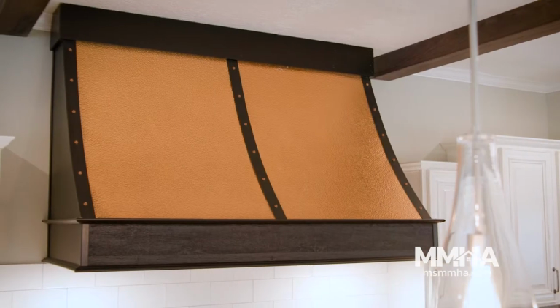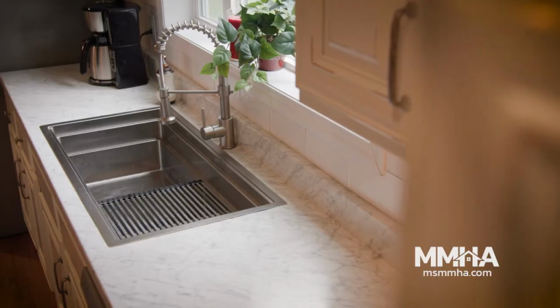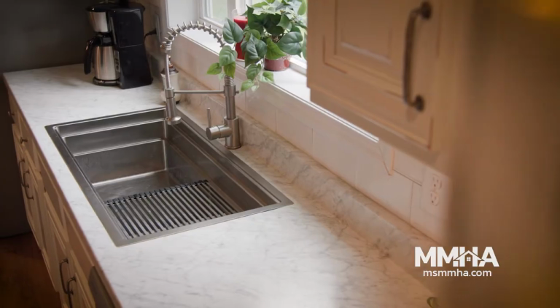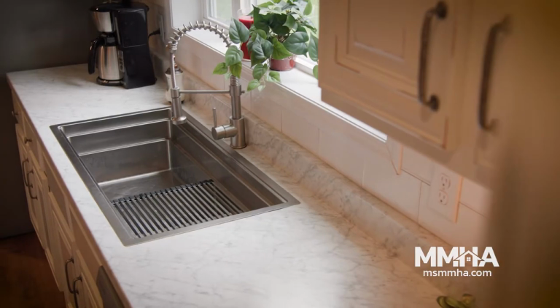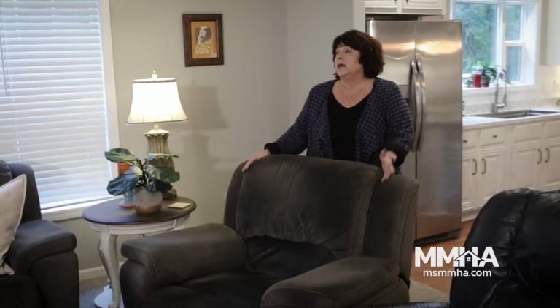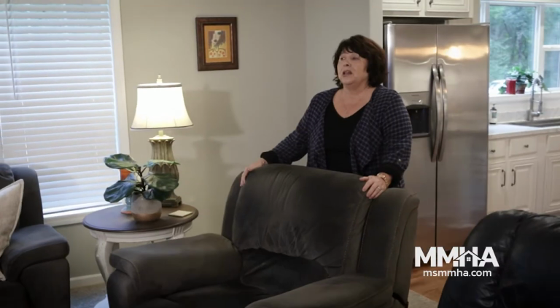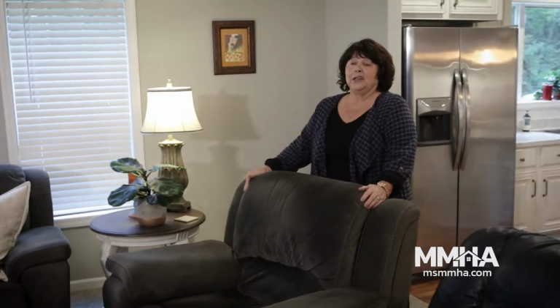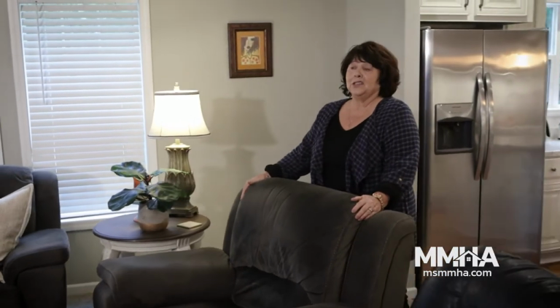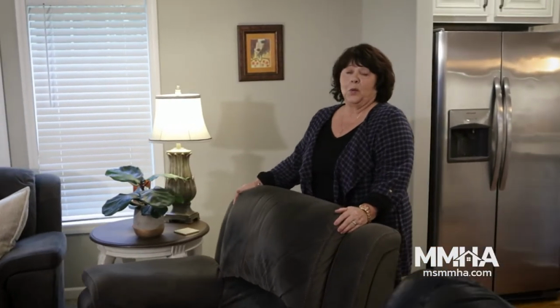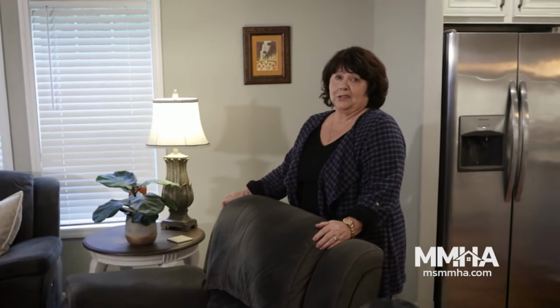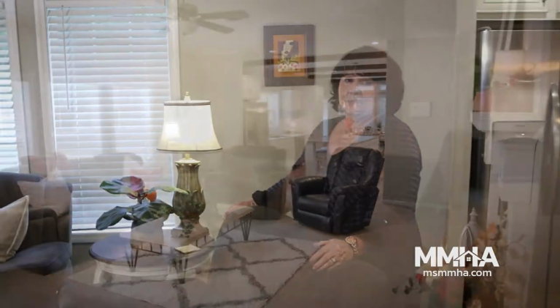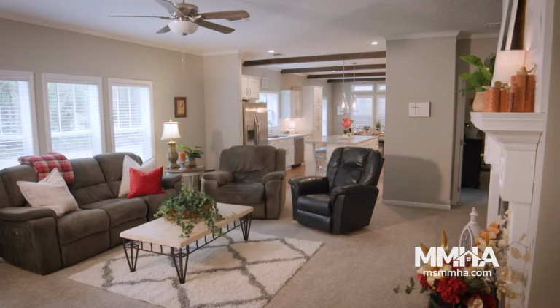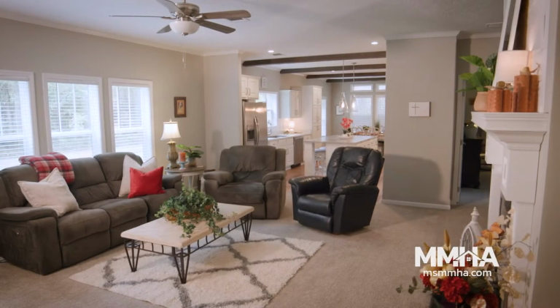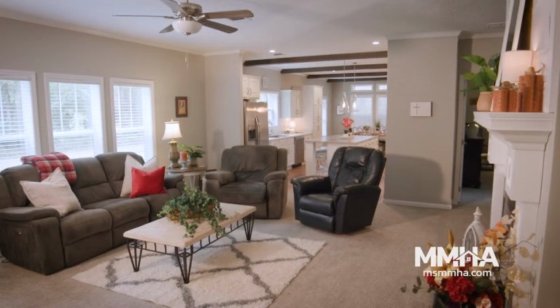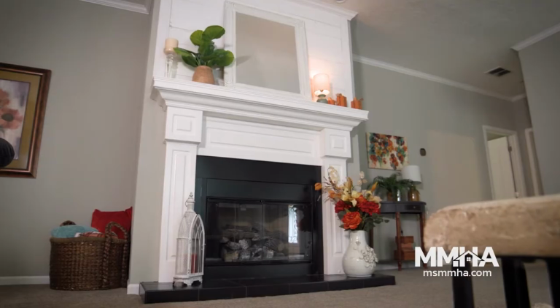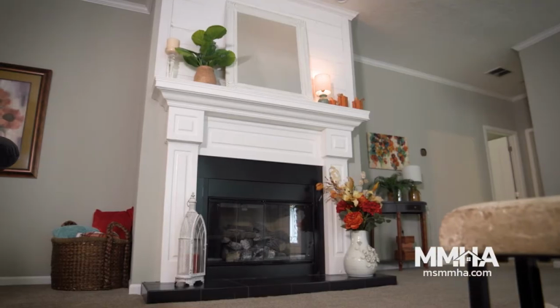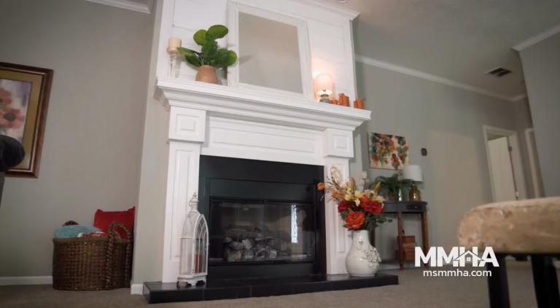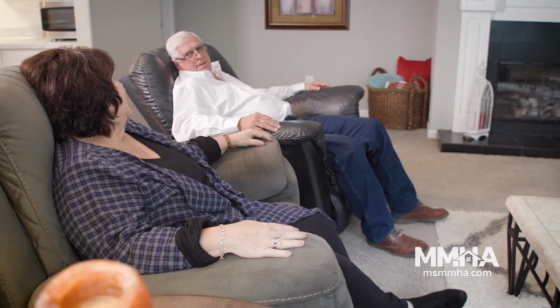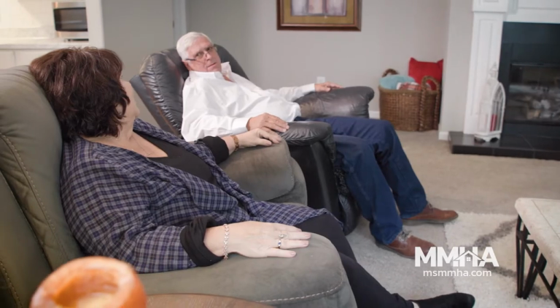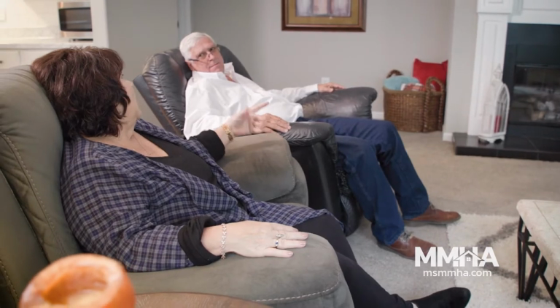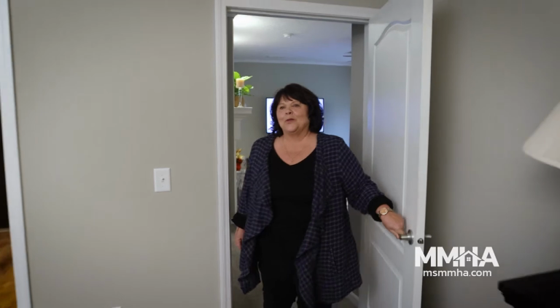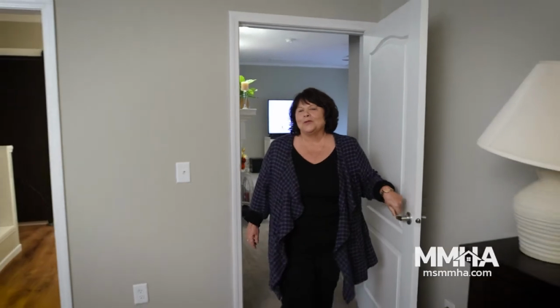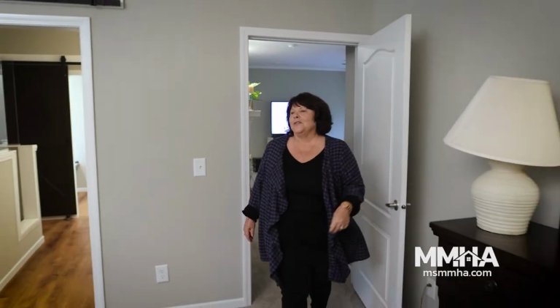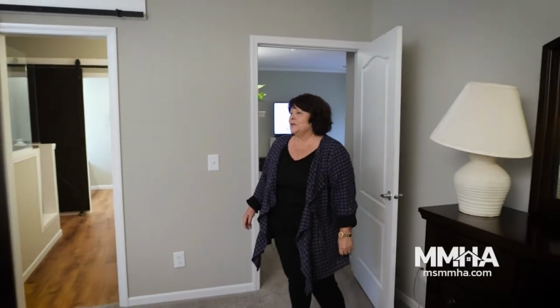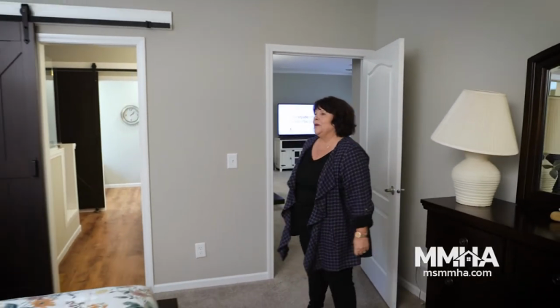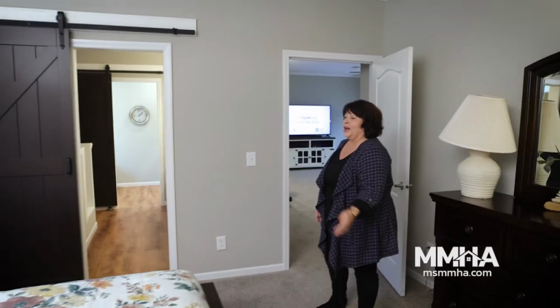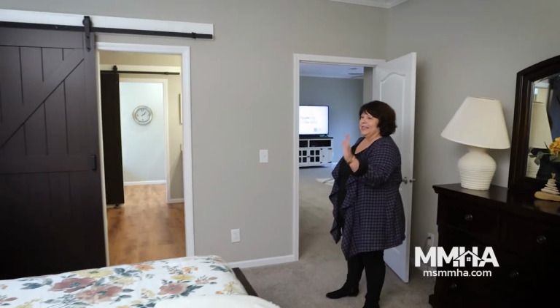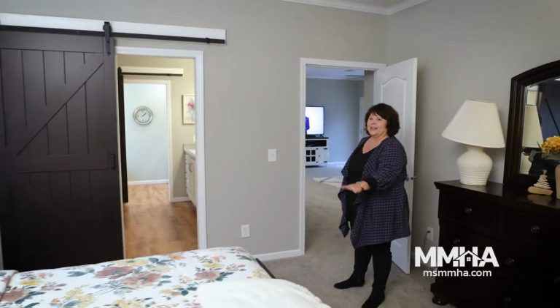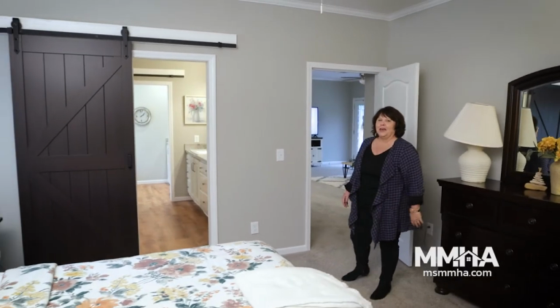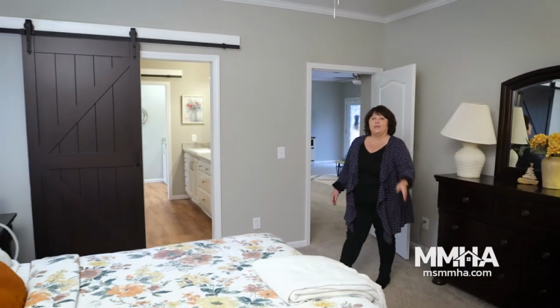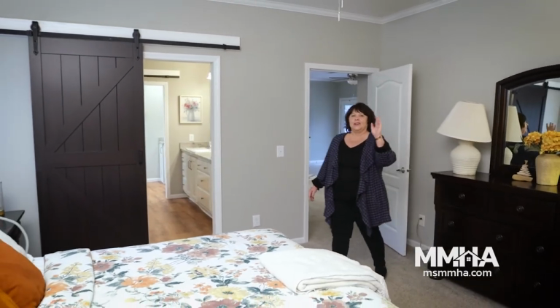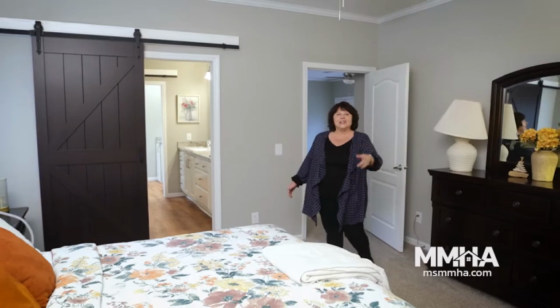Now we move into our living room and we just love sitting here watching these old westerns. This is our master bedroom, it's right off of the living room. It holds a king-size bed and we have a walk-in closet.